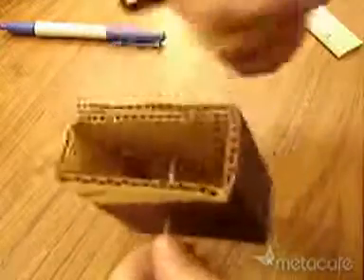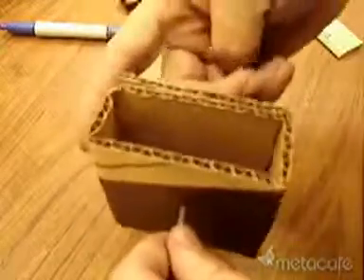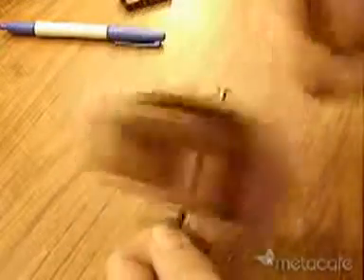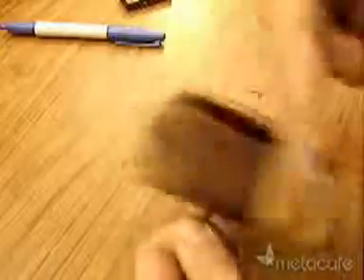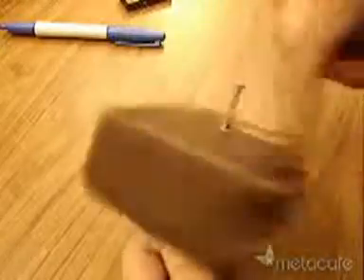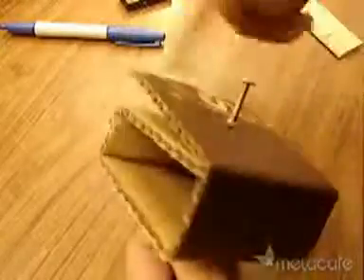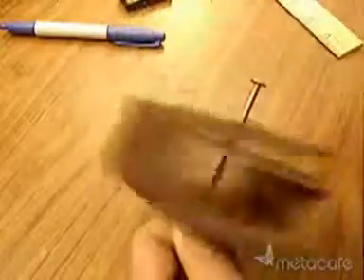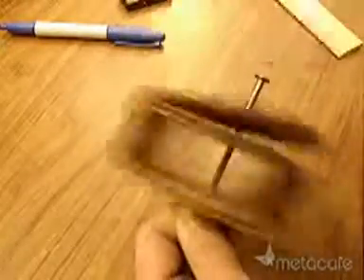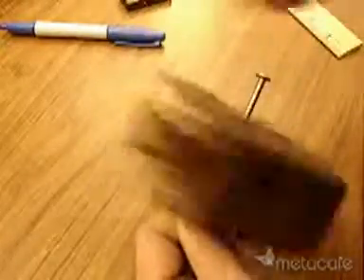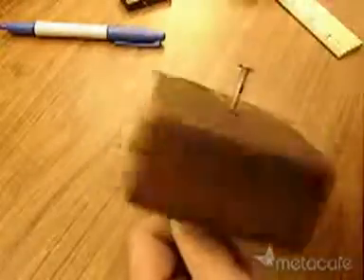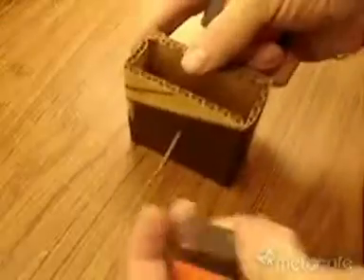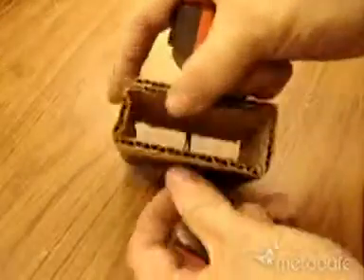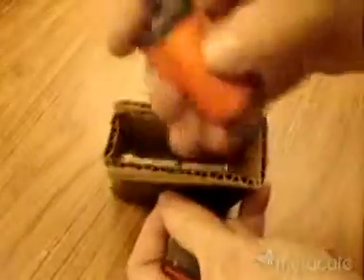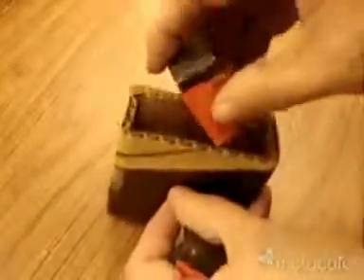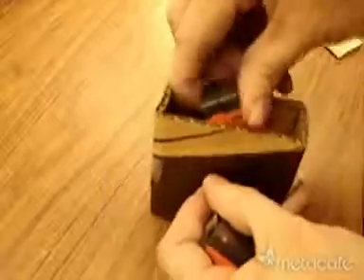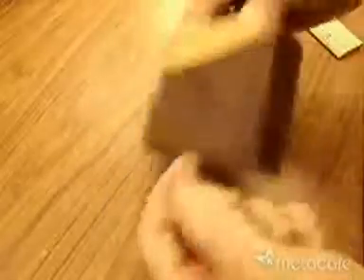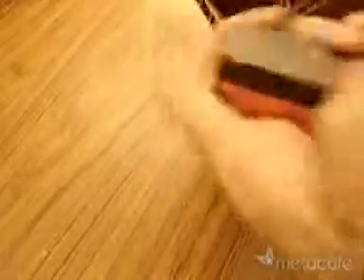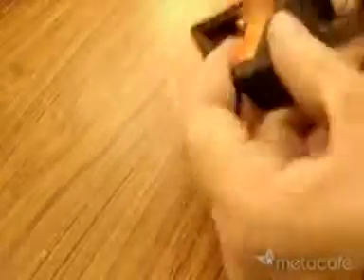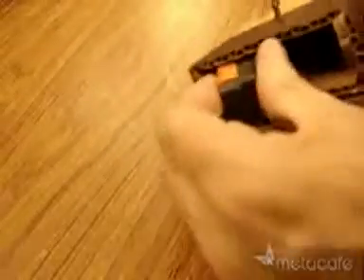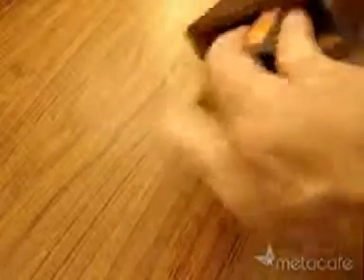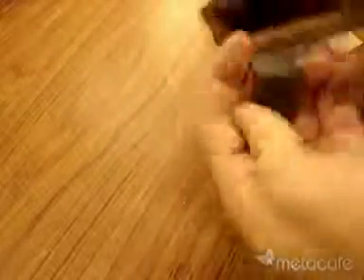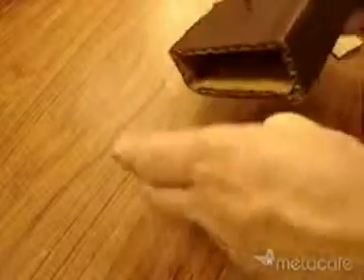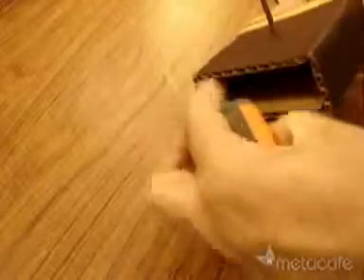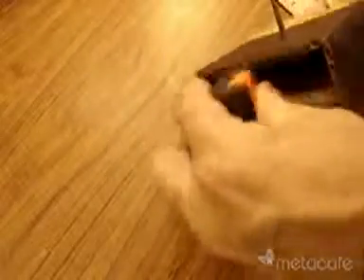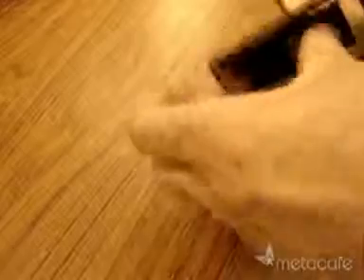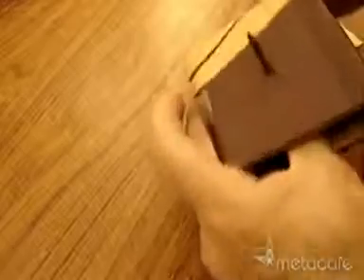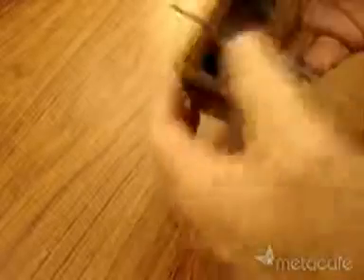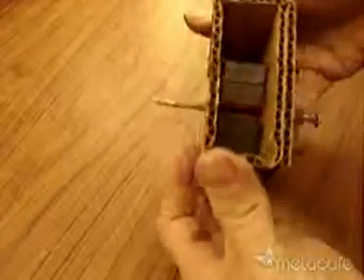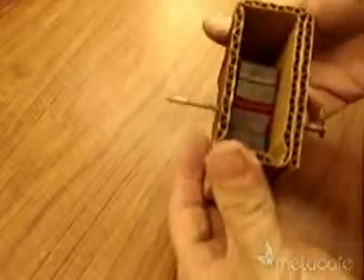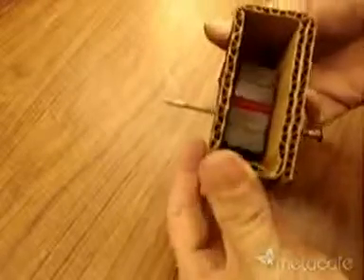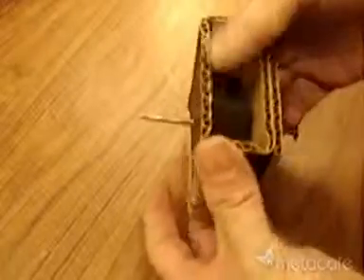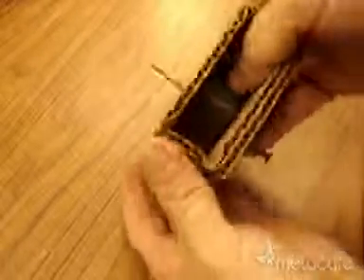You want this thing to easily spin. Let's test the four magnets. Get it somewhat centered.